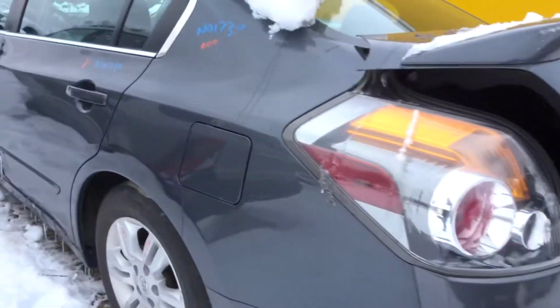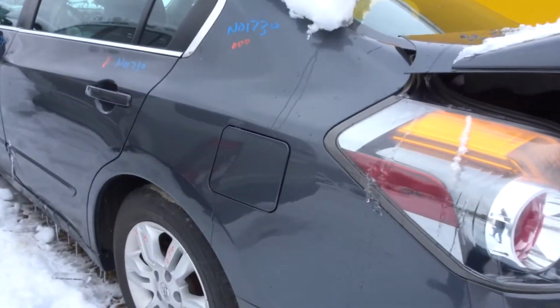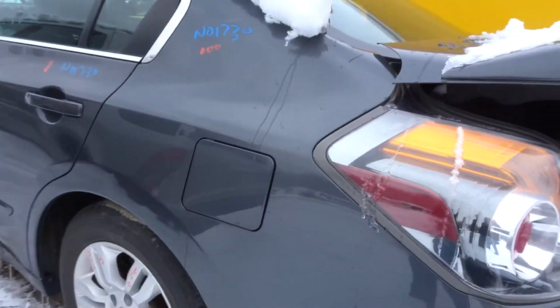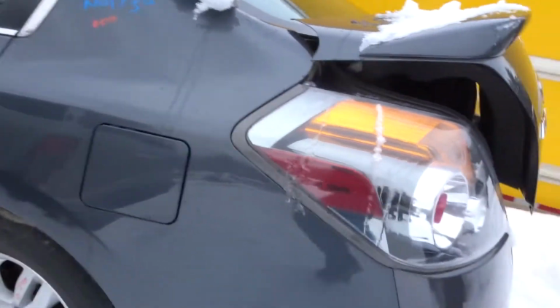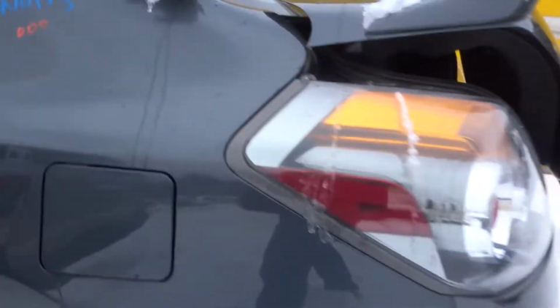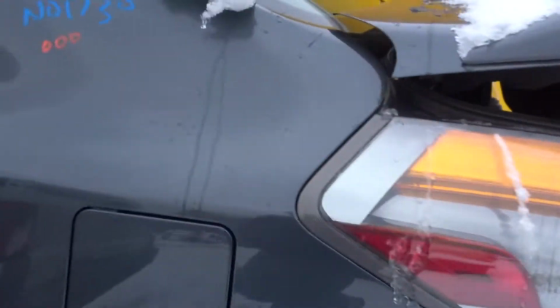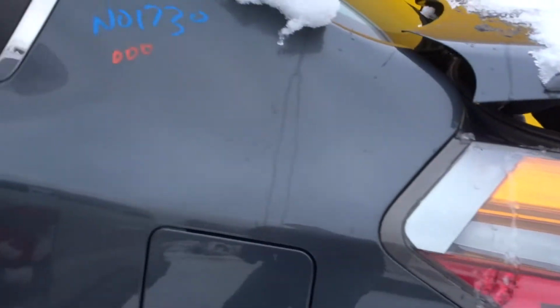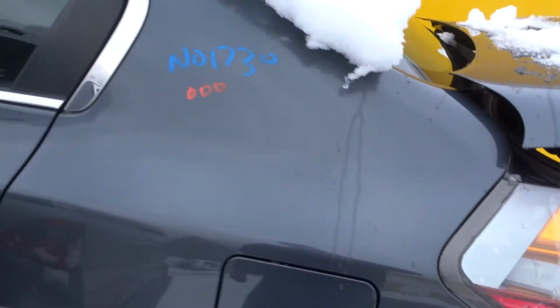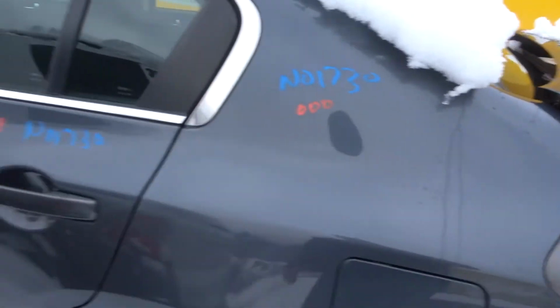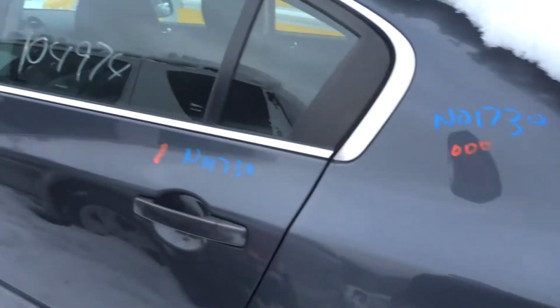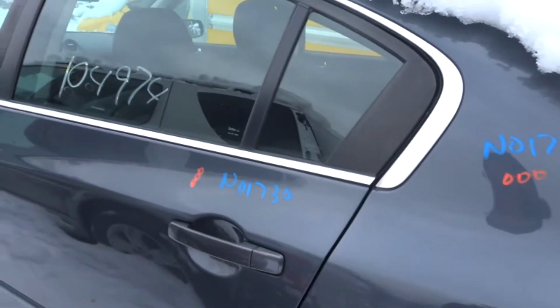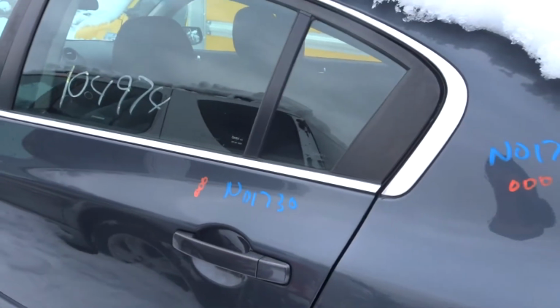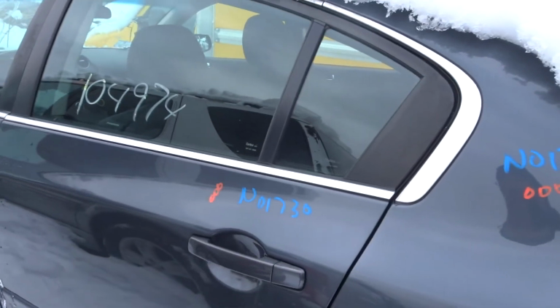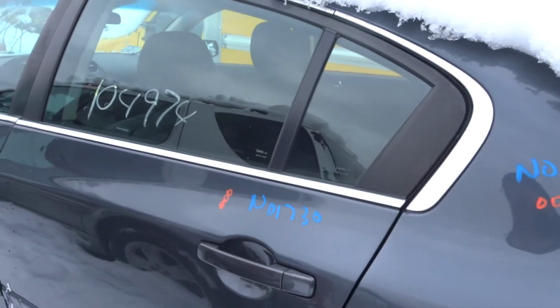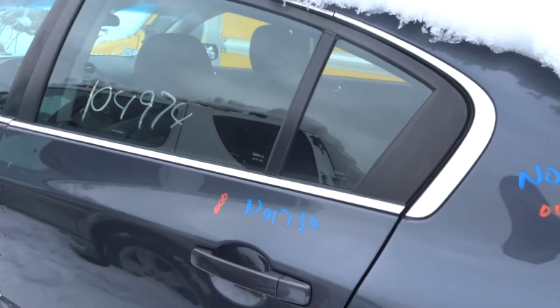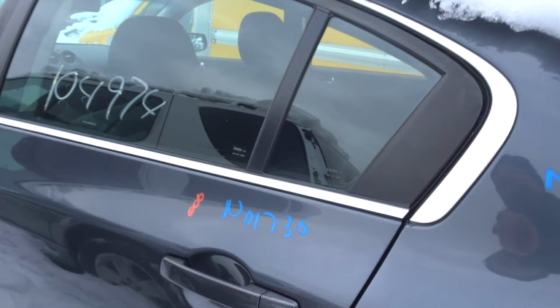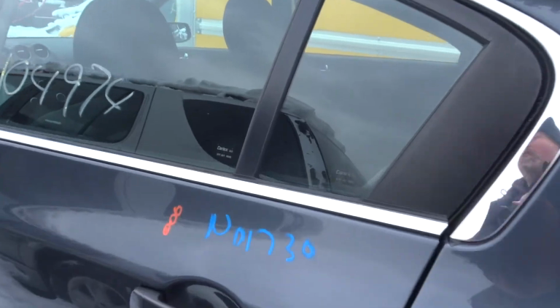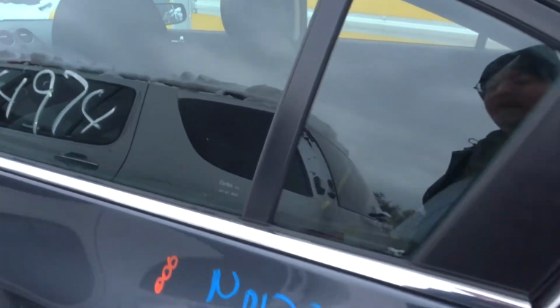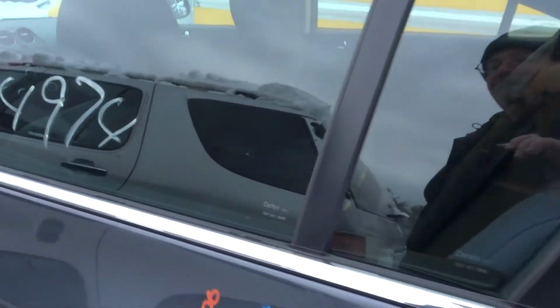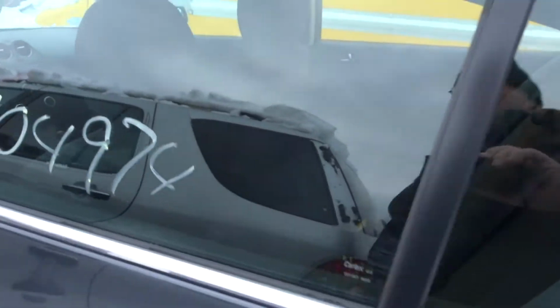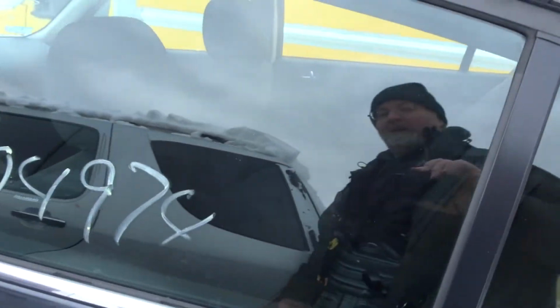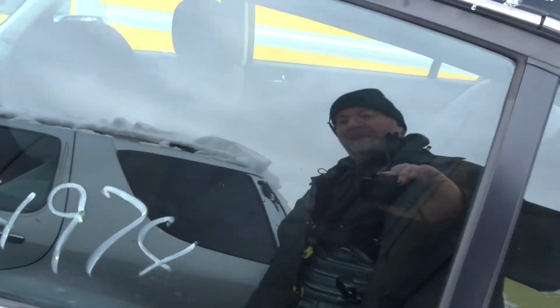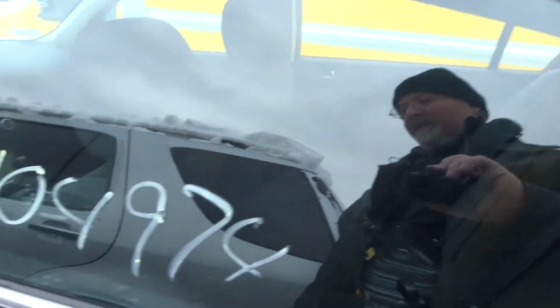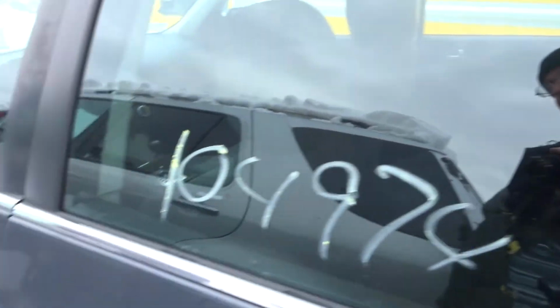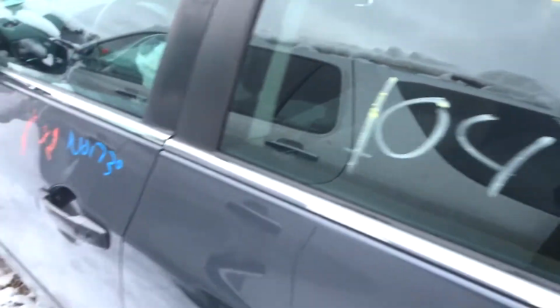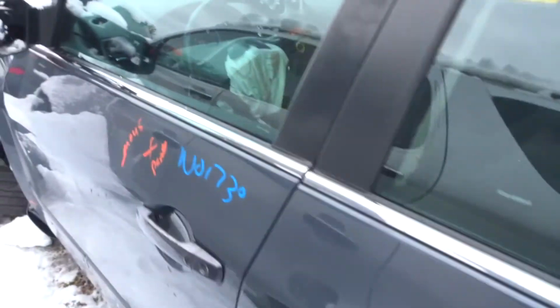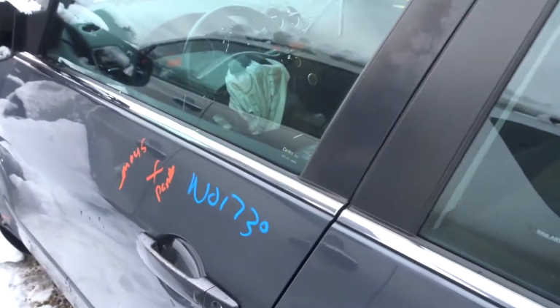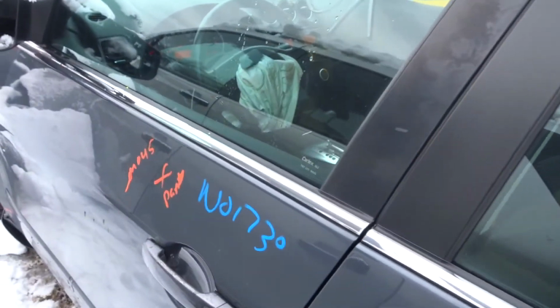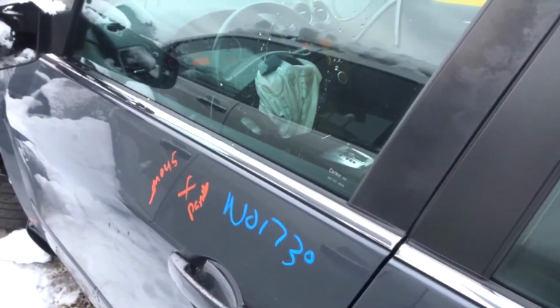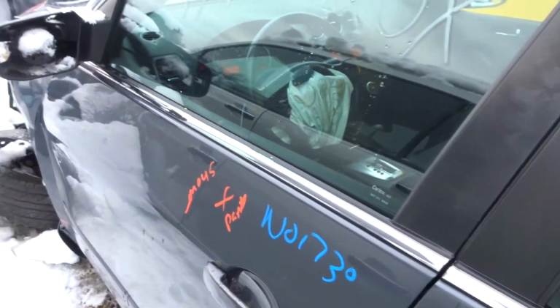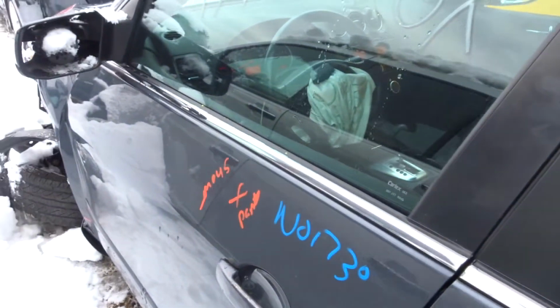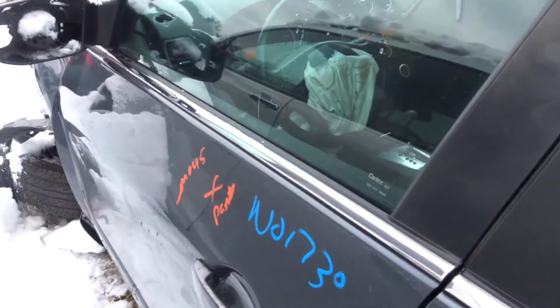Left rear quarter clean. Got a left taillight. Left door, real clean. Got a bench cloth, black interior.